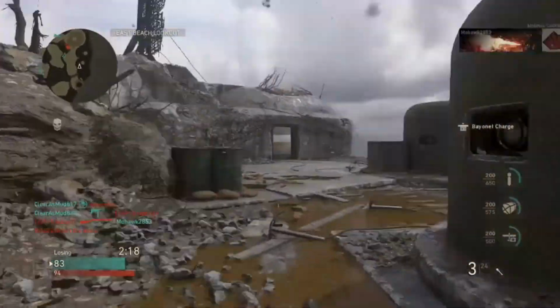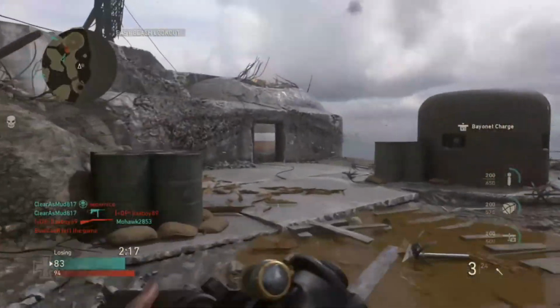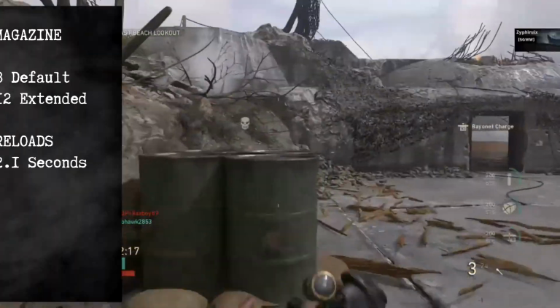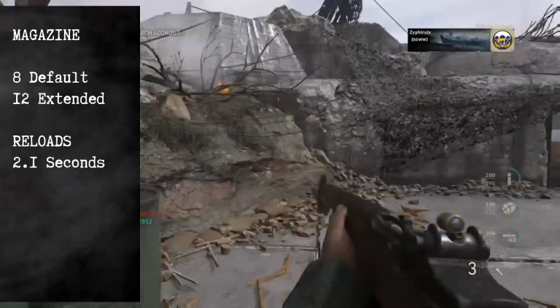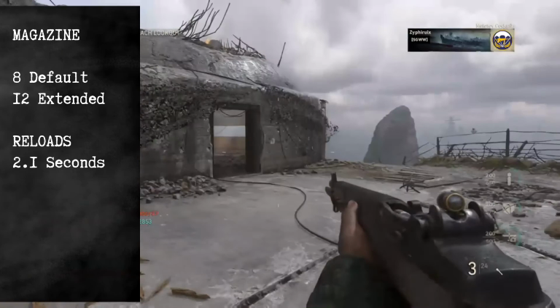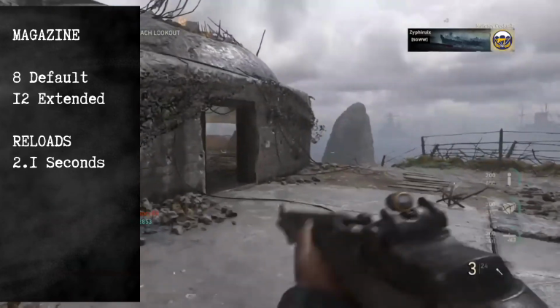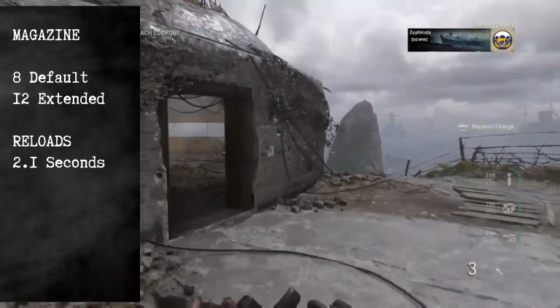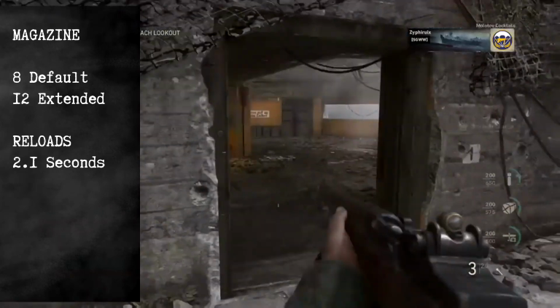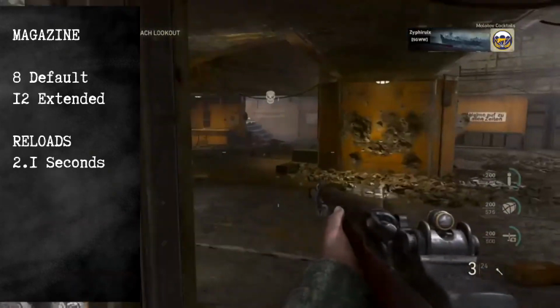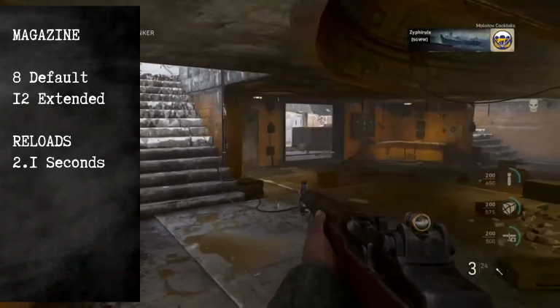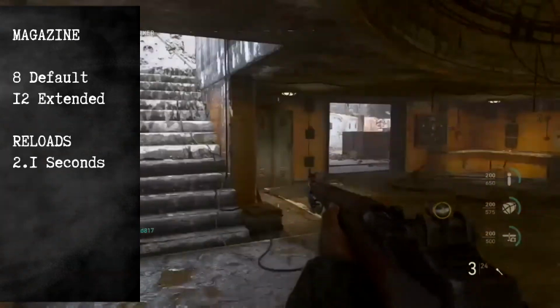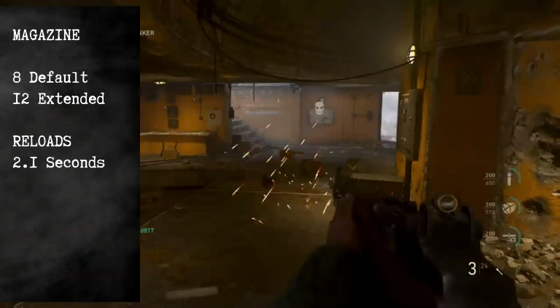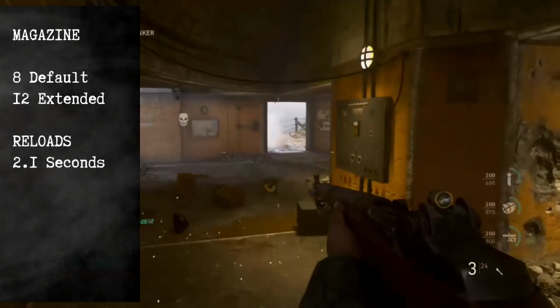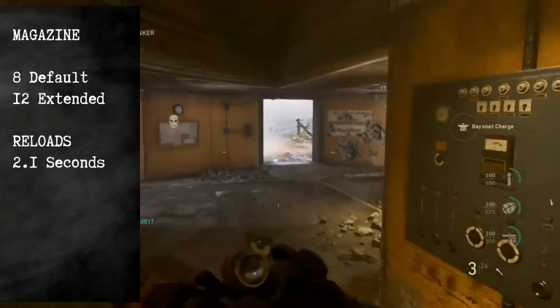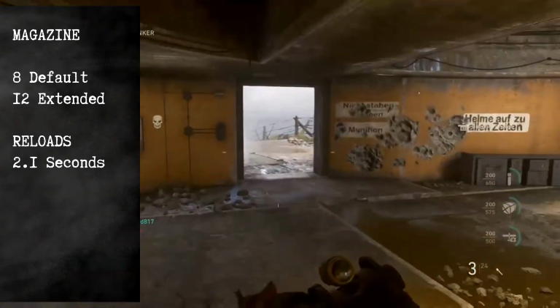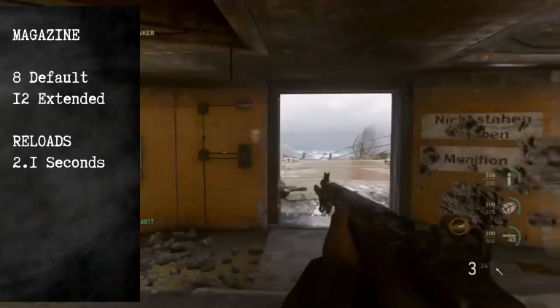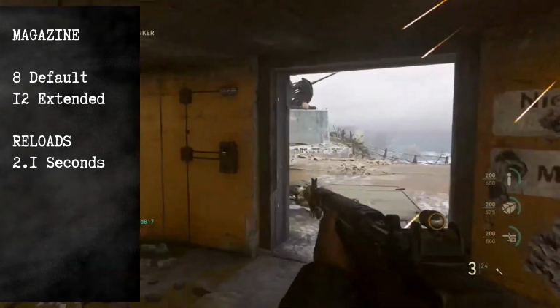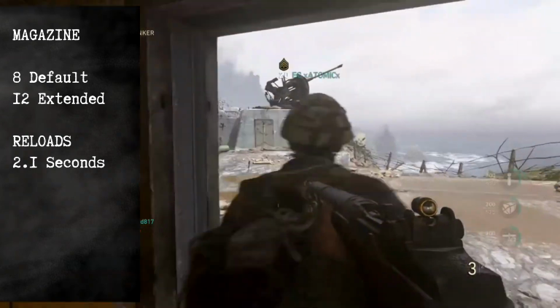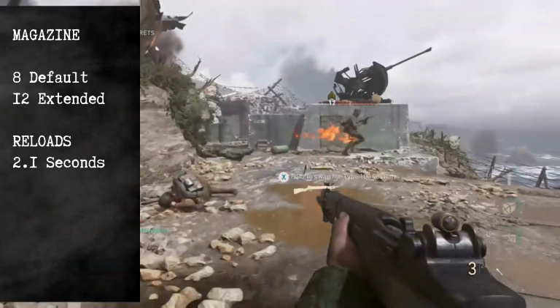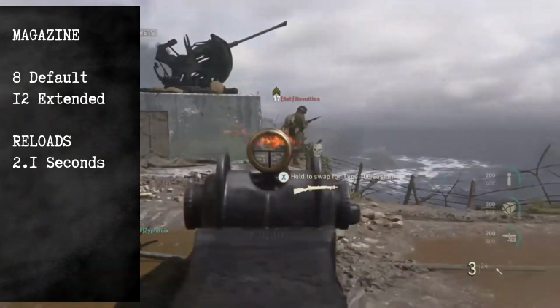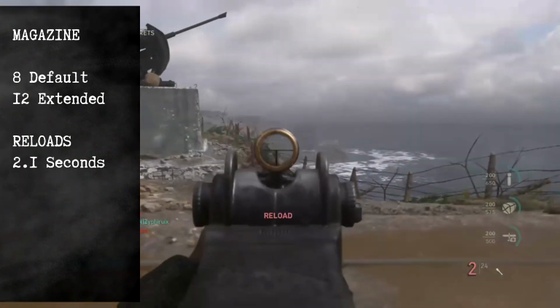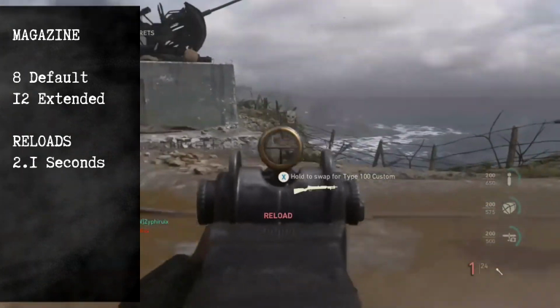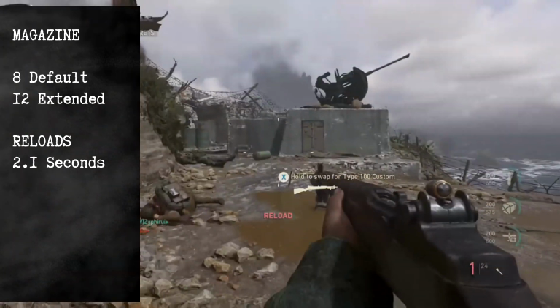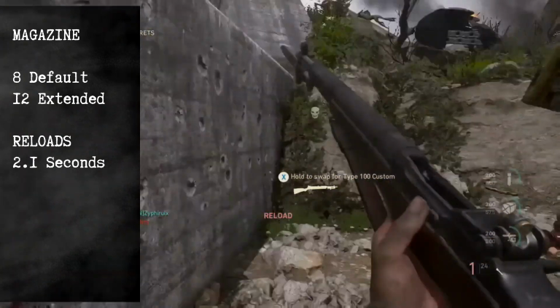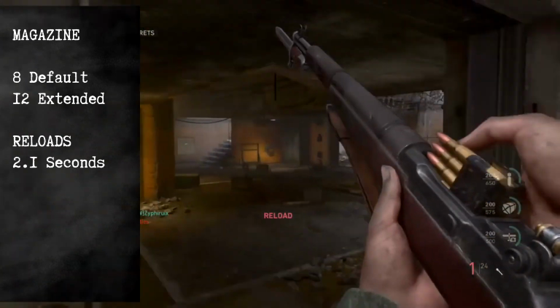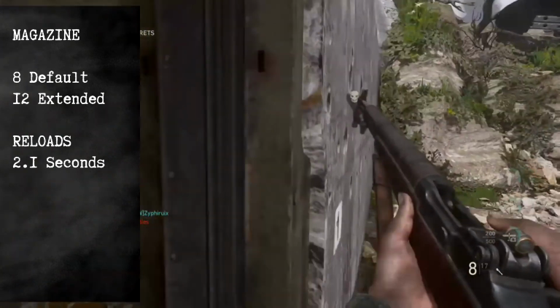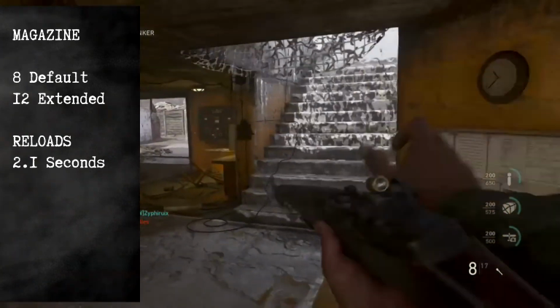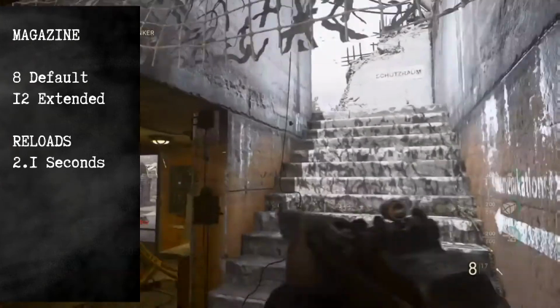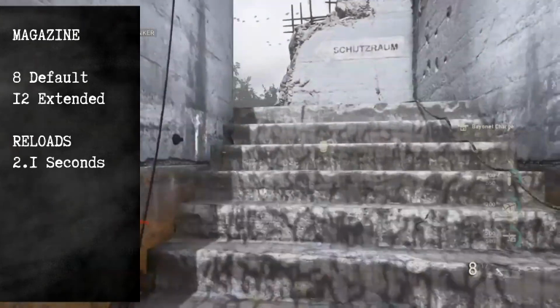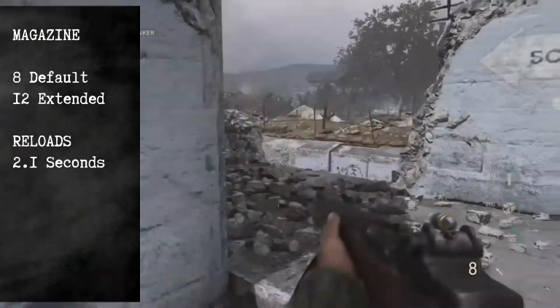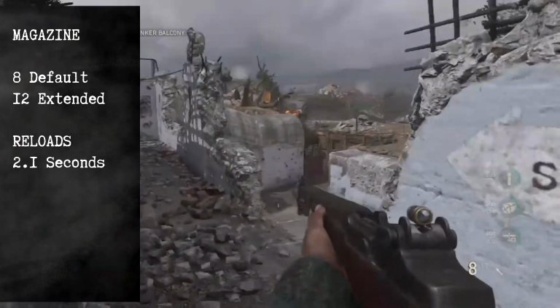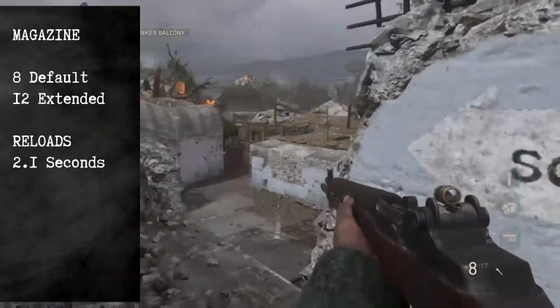One huge weakness for the Garand is its limited magazine. You only have 8 rounds at default, although with the extended magazine, you make this weapon into the M14 and get 12 rounds in total instead.